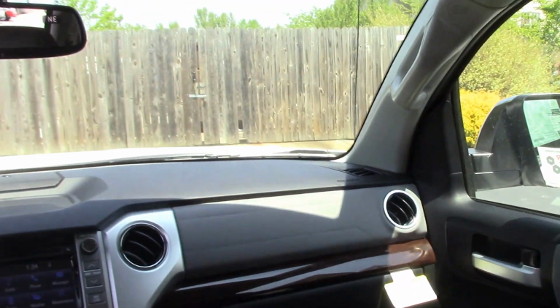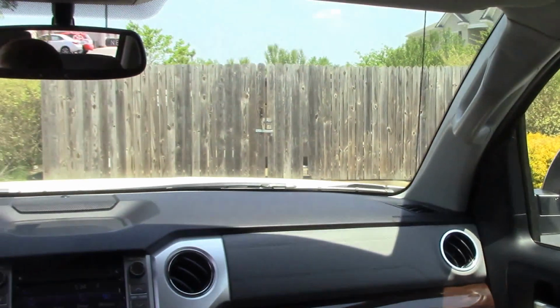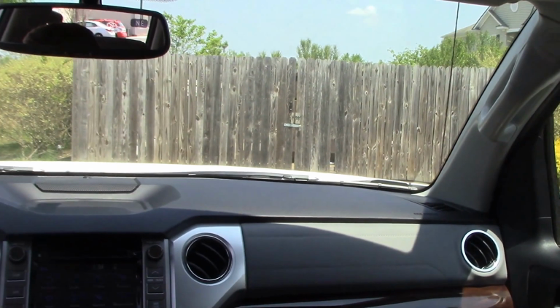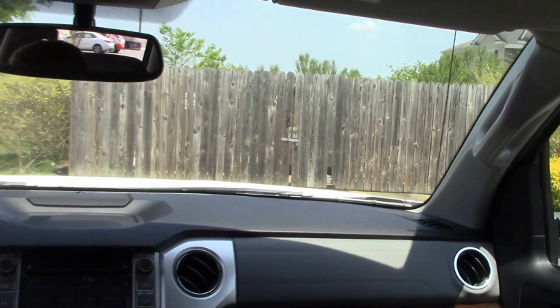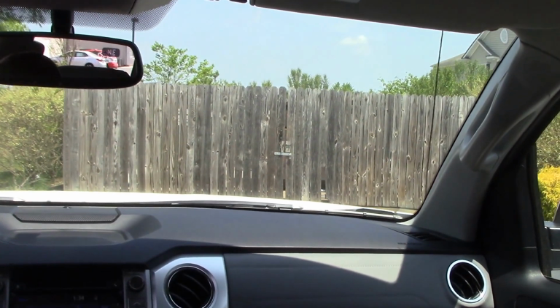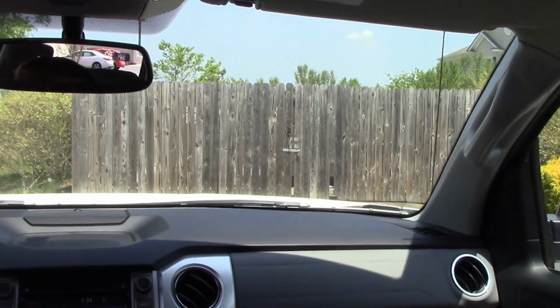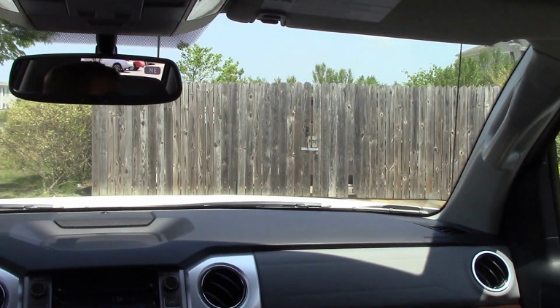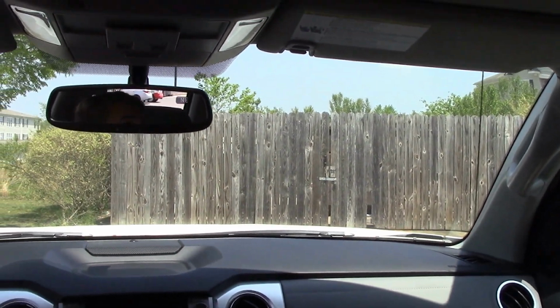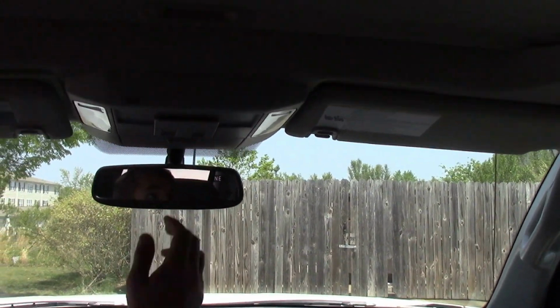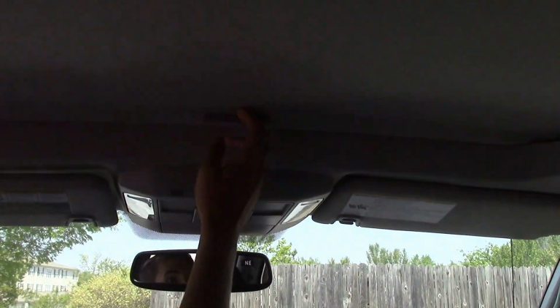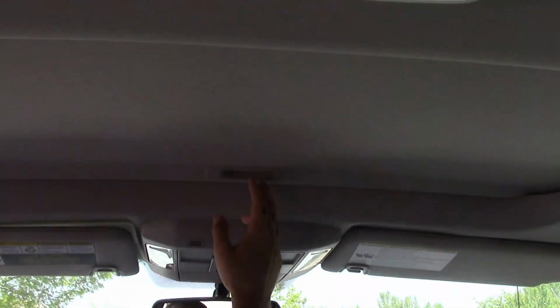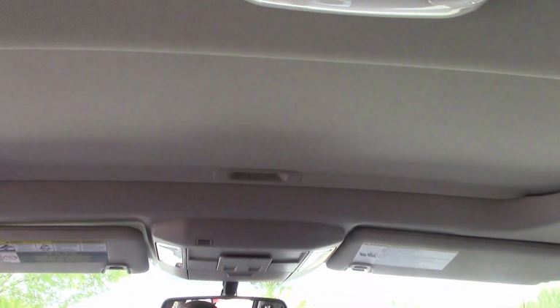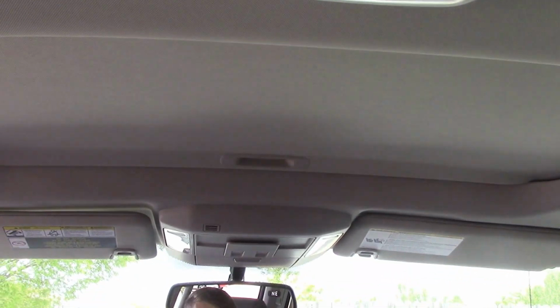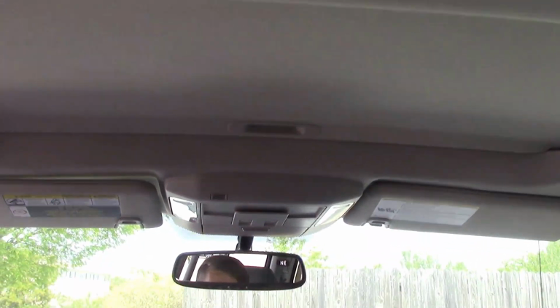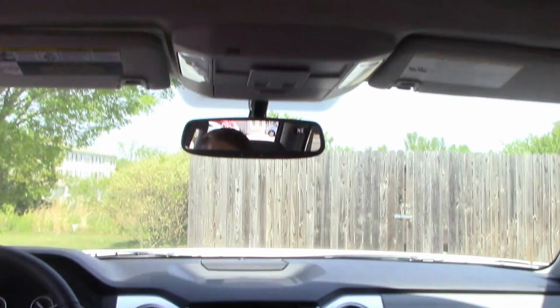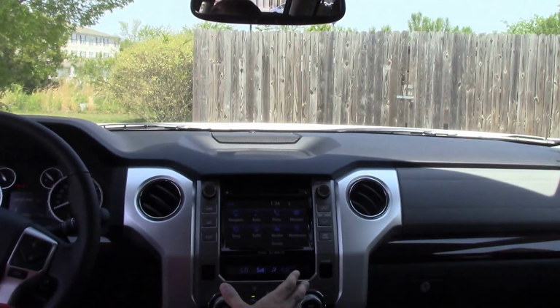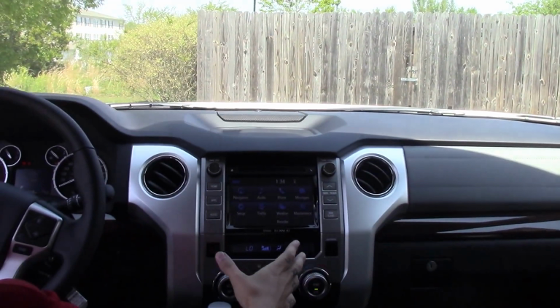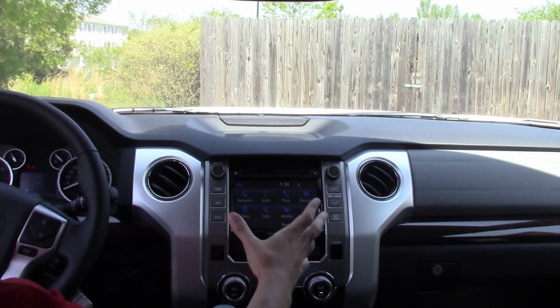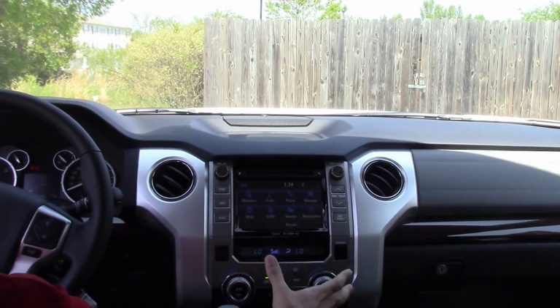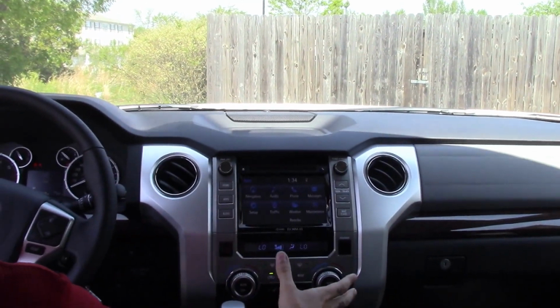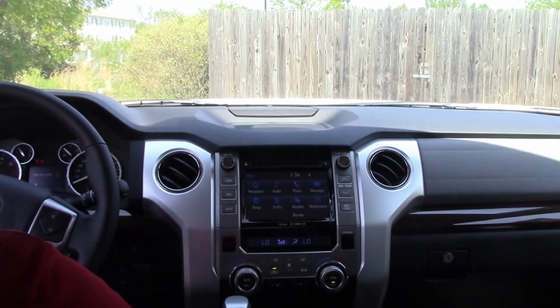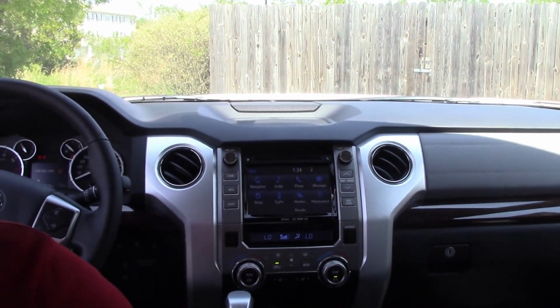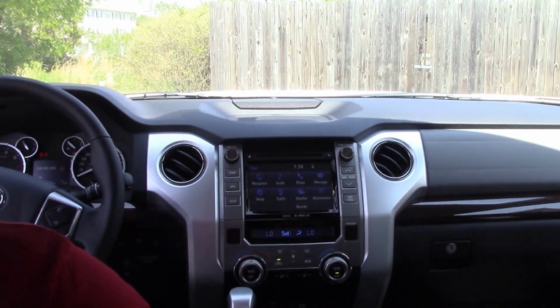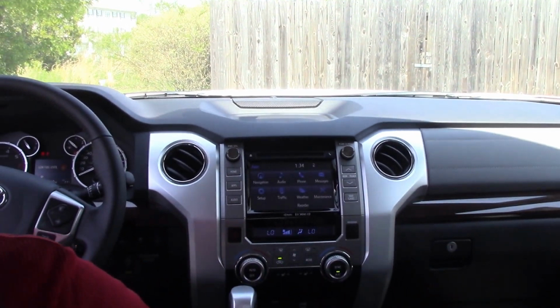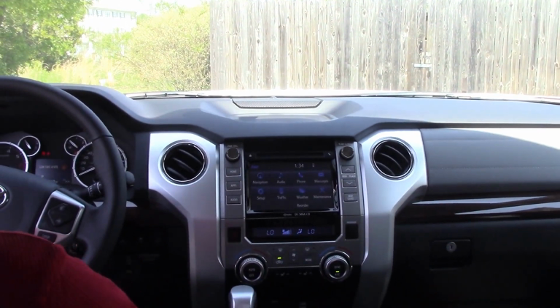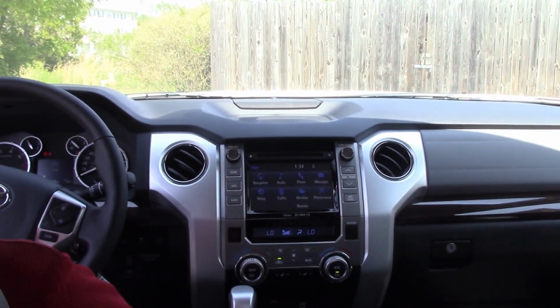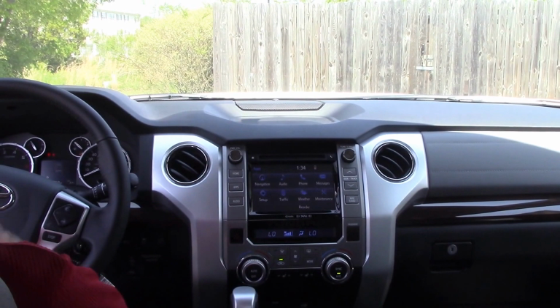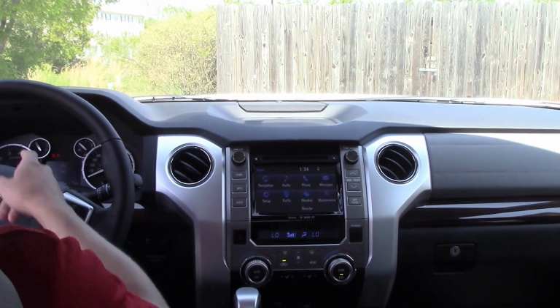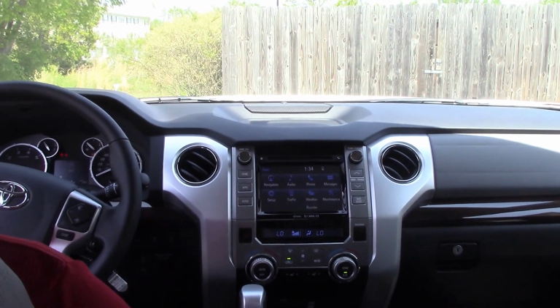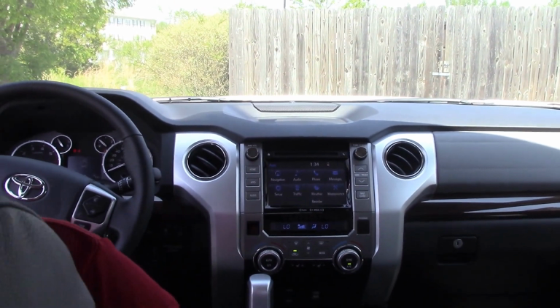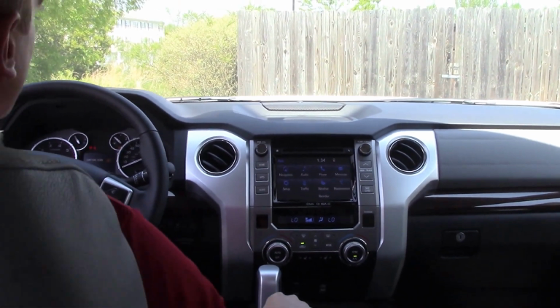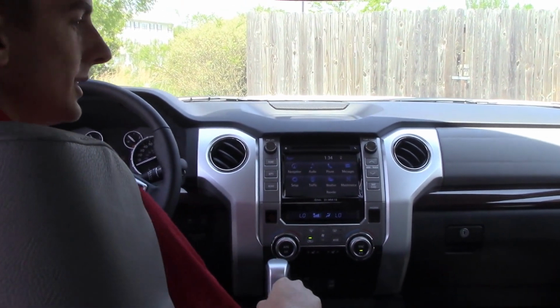All right, and on the interior here, of course, you've got your sunroof, navigation, Bluetooth connectivity, backup camera, and you've got your blind spot monitor on your mirrors and your multi-informational display up here in between the gauges.